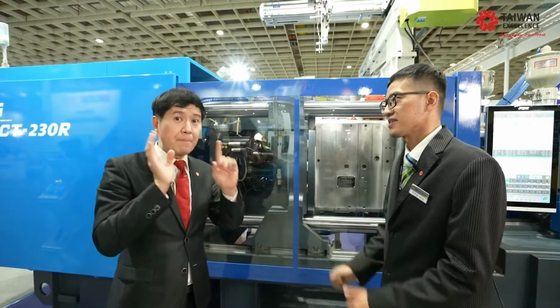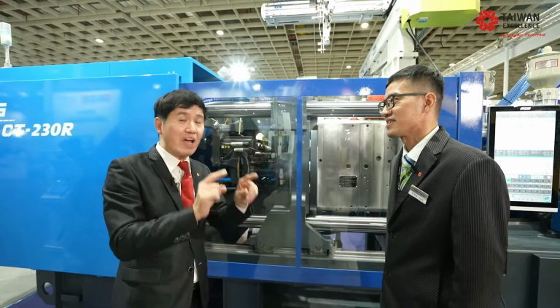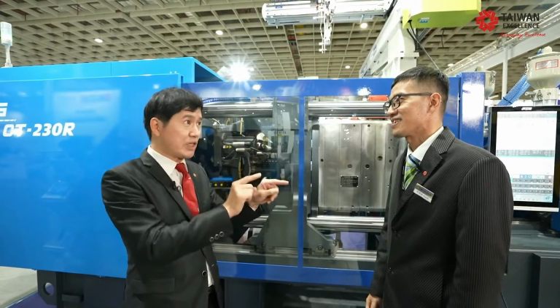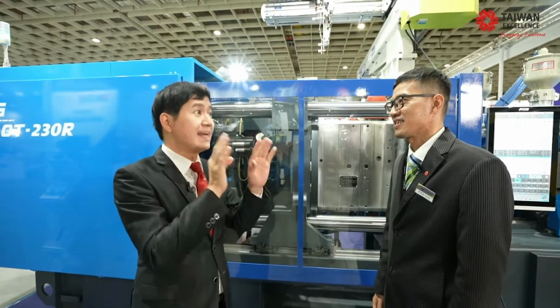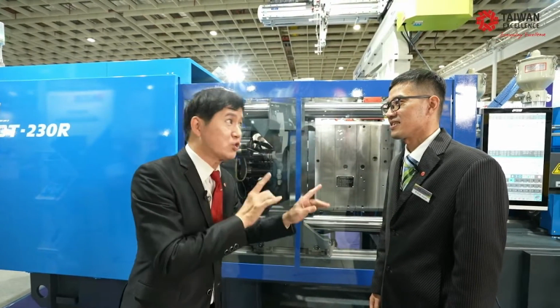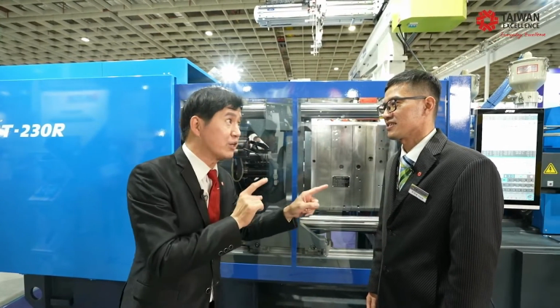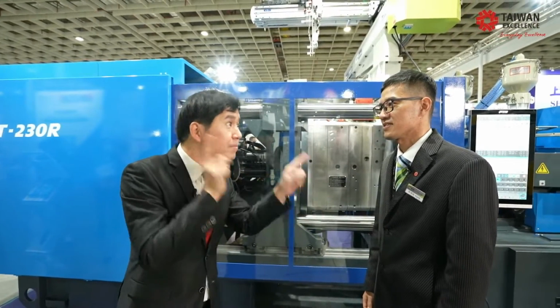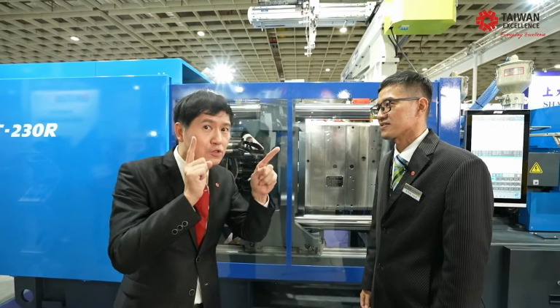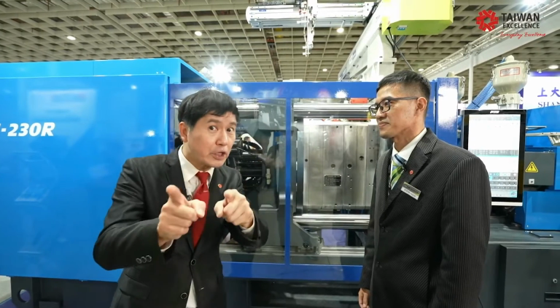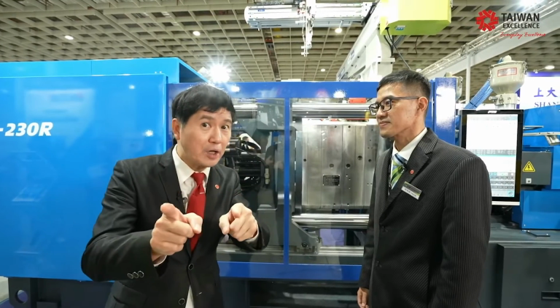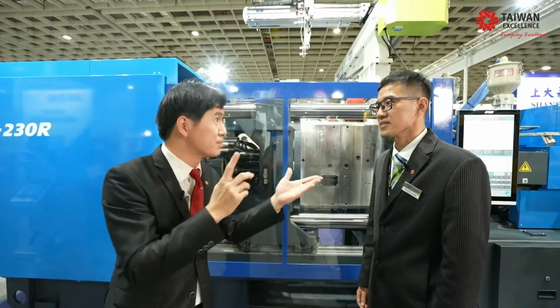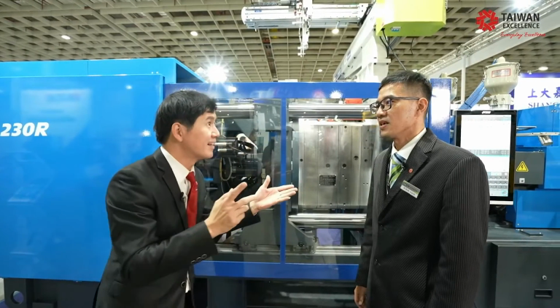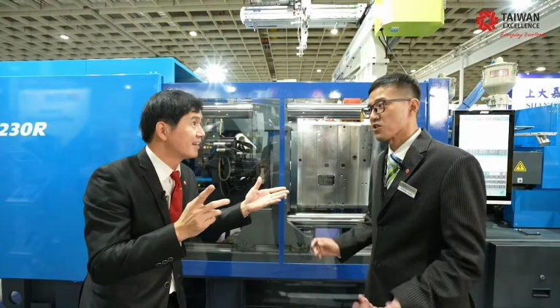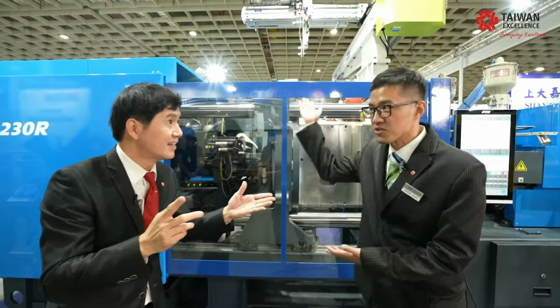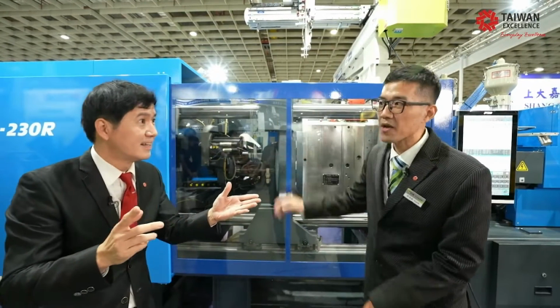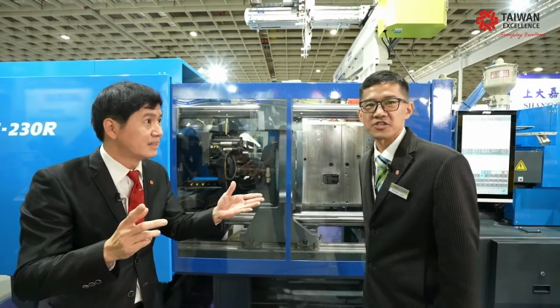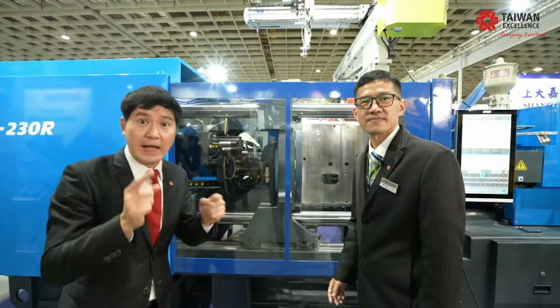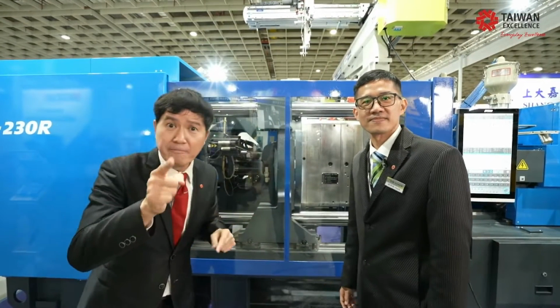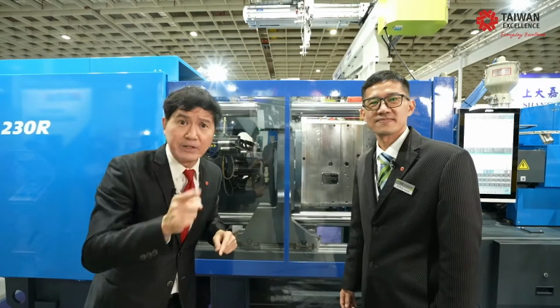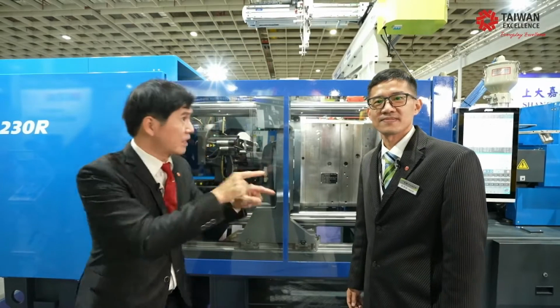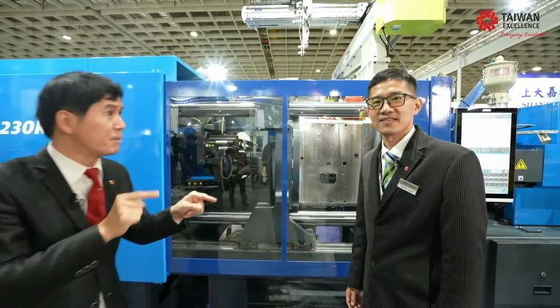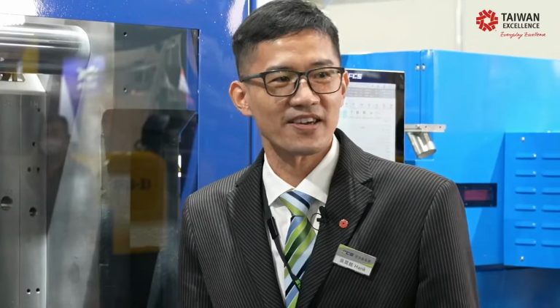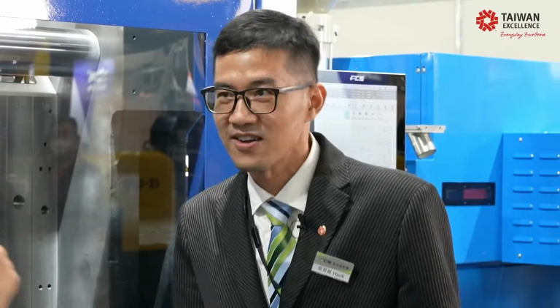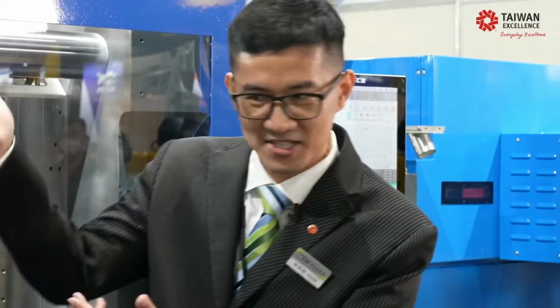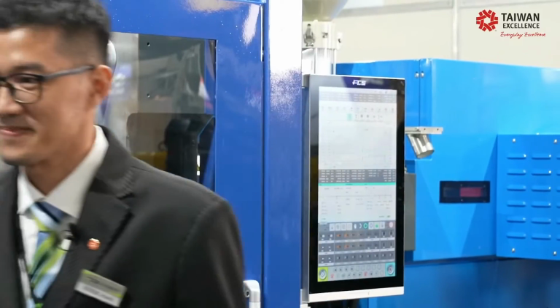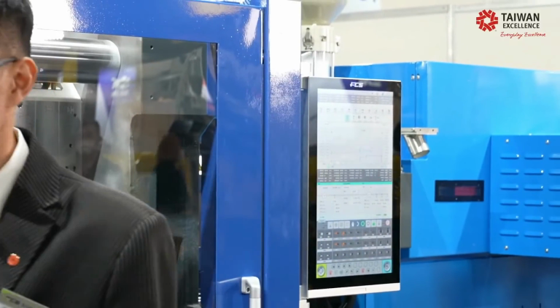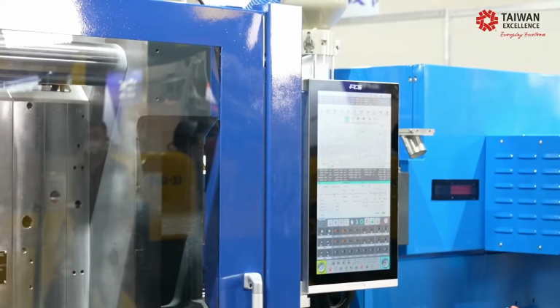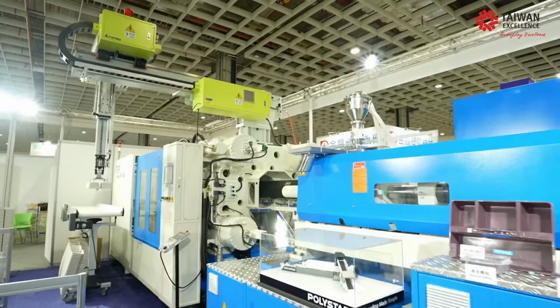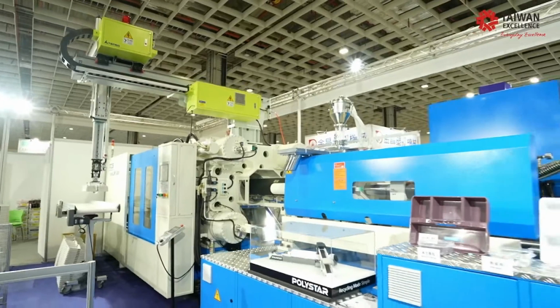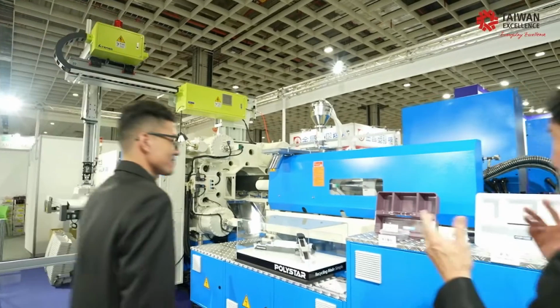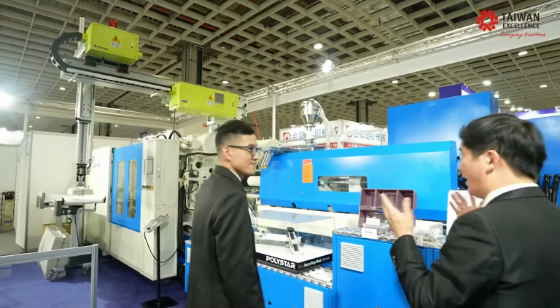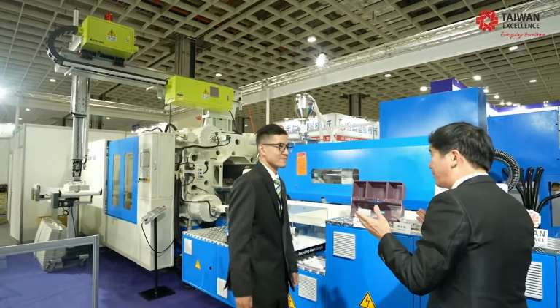Now, I believe you have a machine that especially caters for the circular economy. Tell us more. So let's go to the LM500. LM500 — it sounds very big. Let's take a look. All right, we're at the LM500.